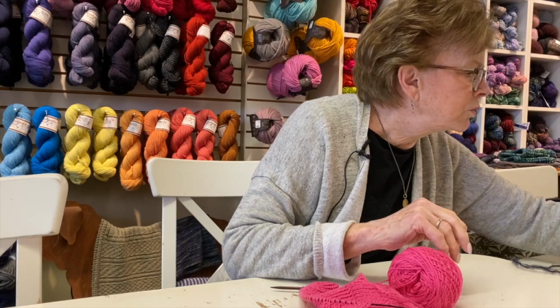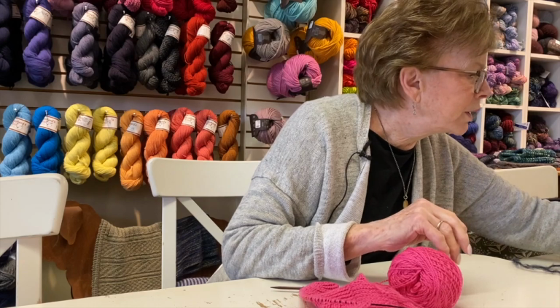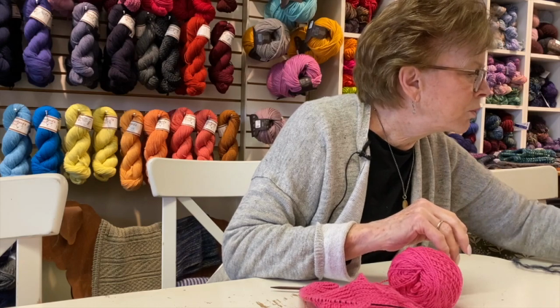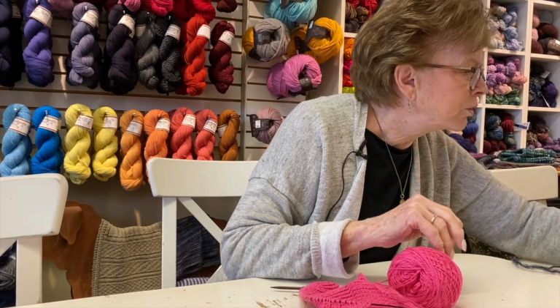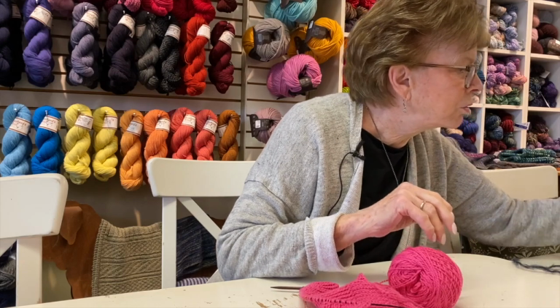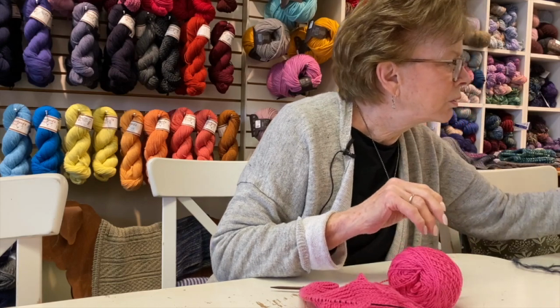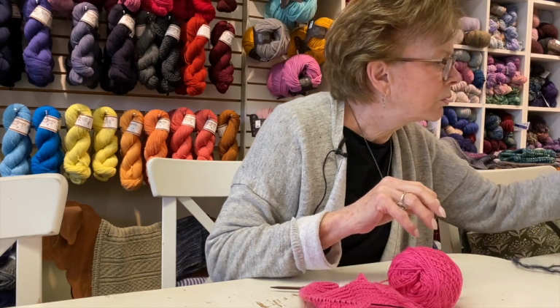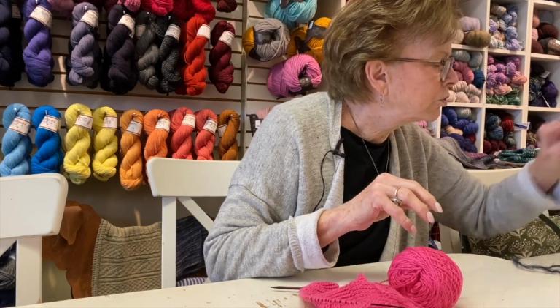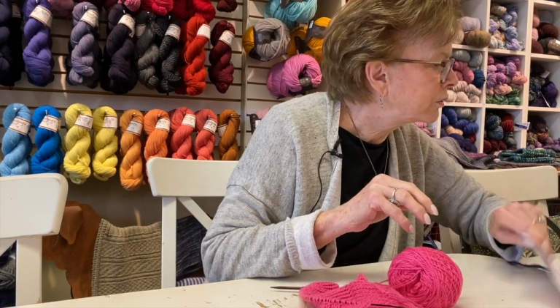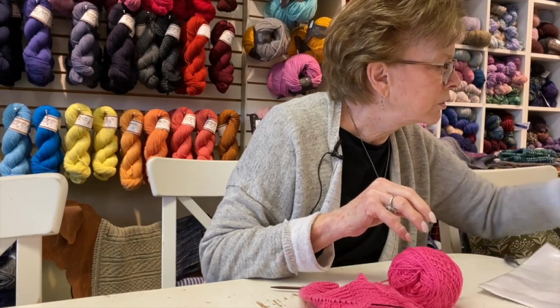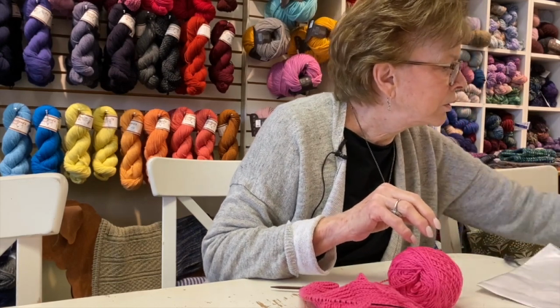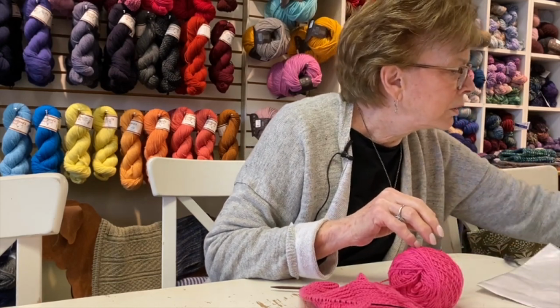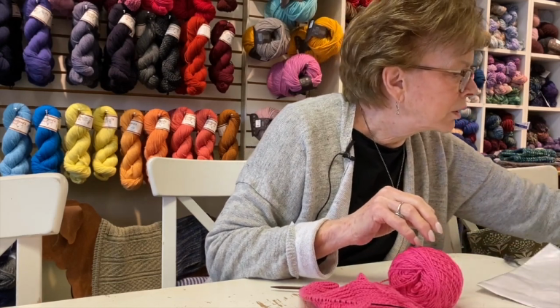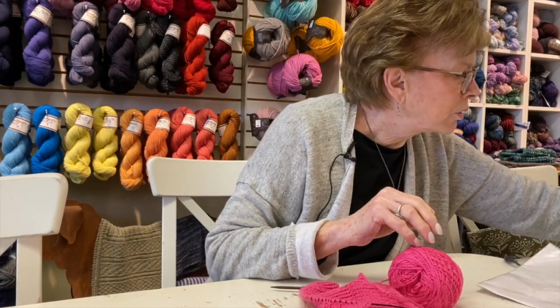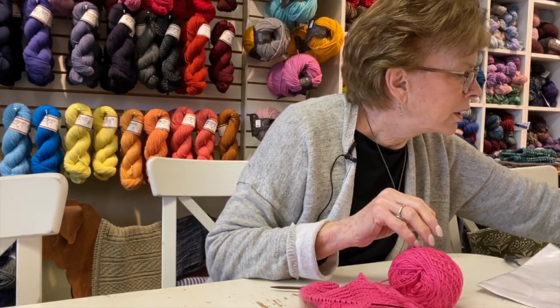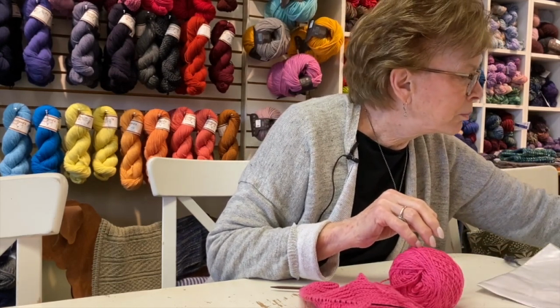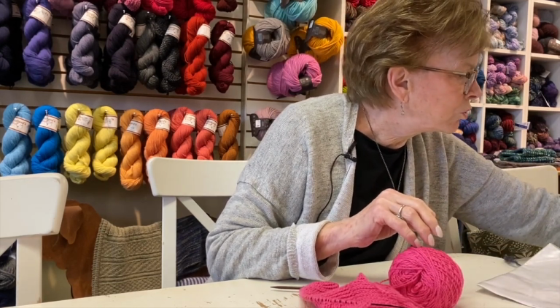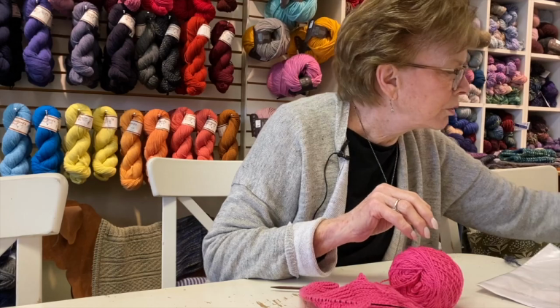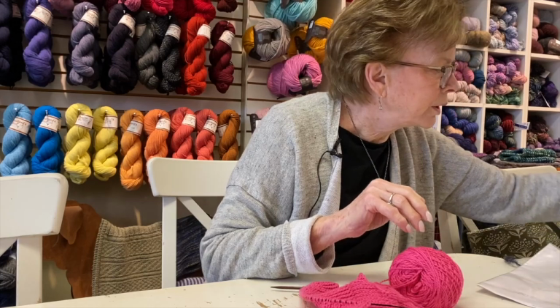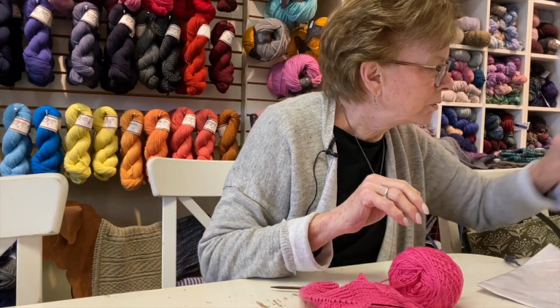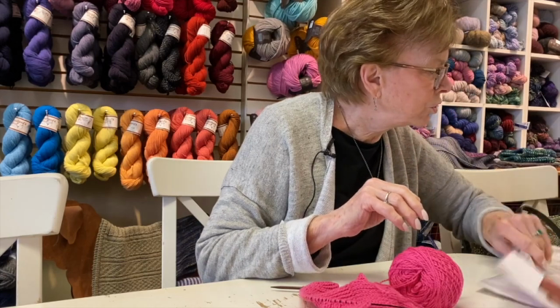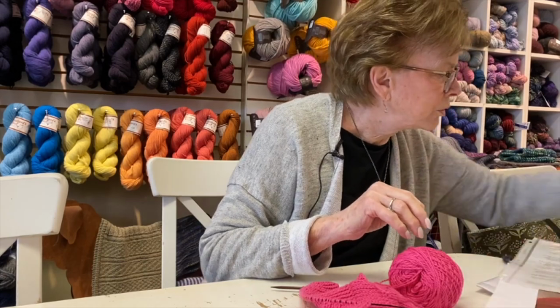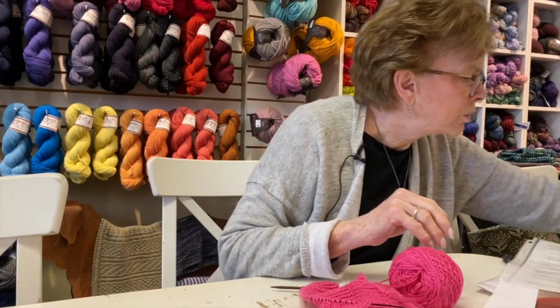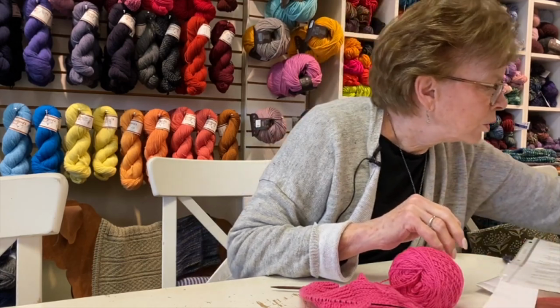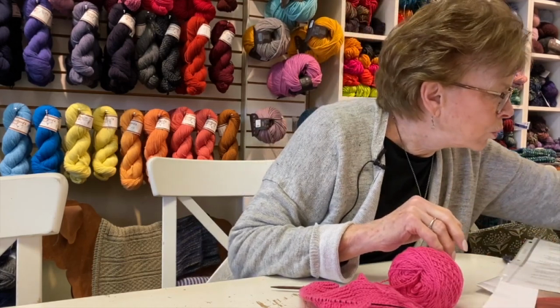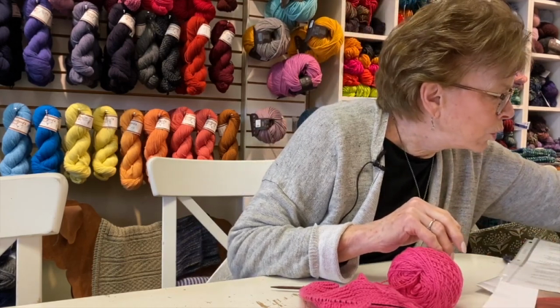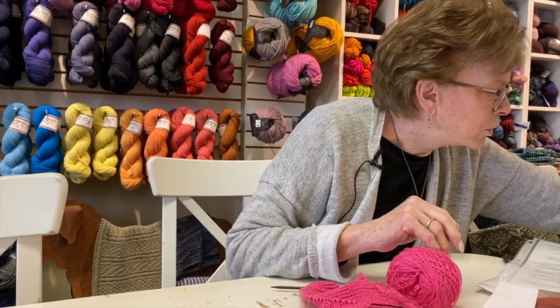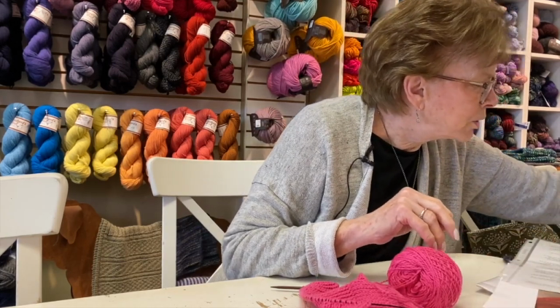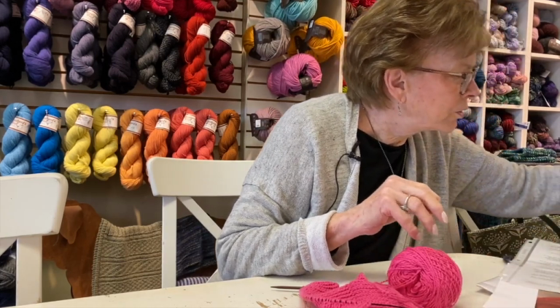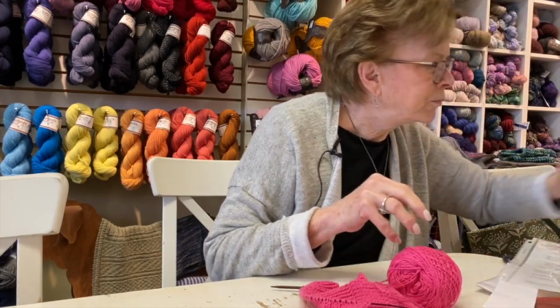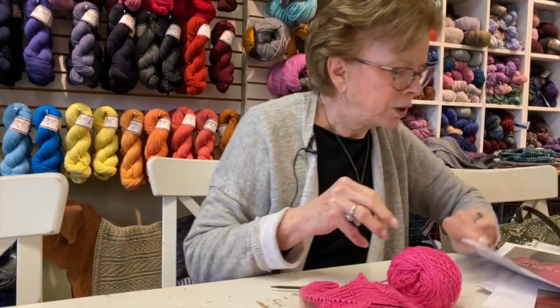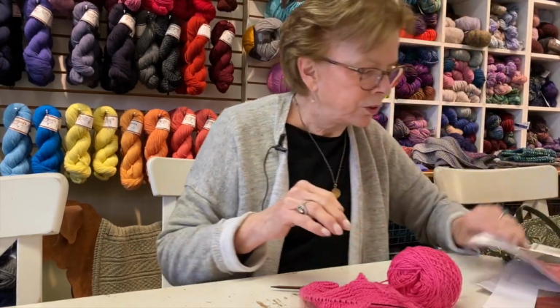I thought I had the picture here — hang on just one moment. Here it is.